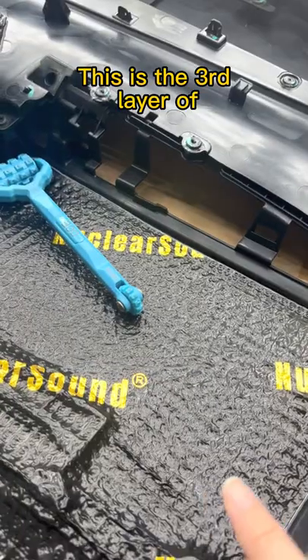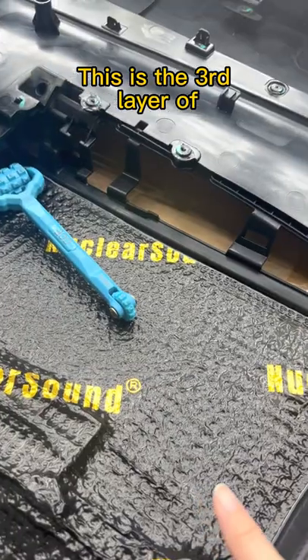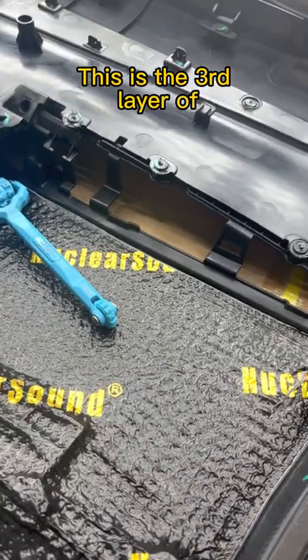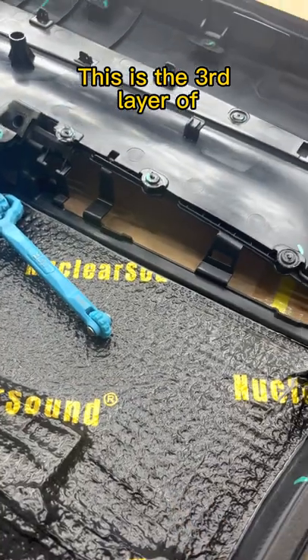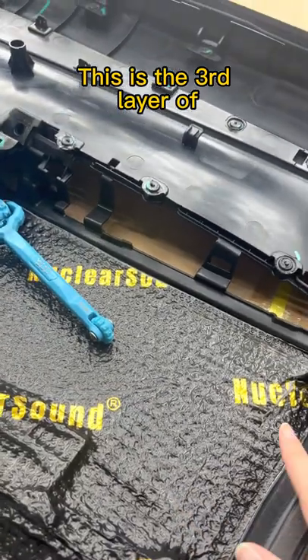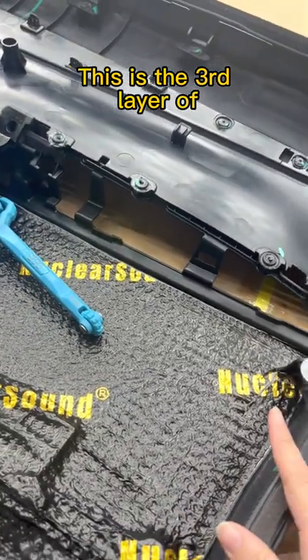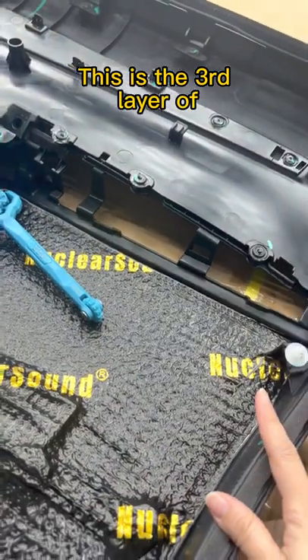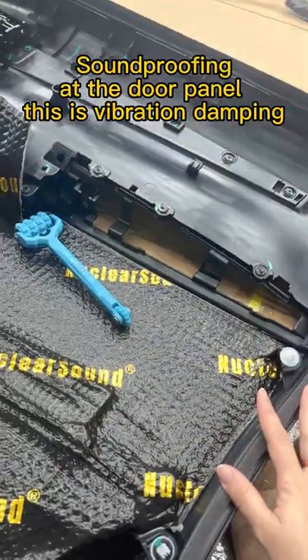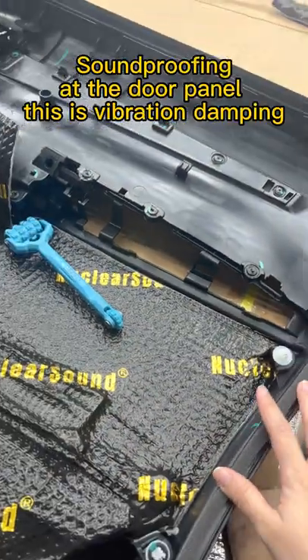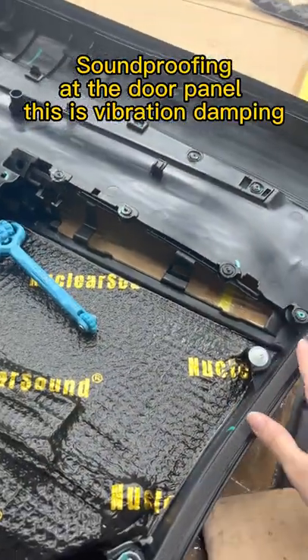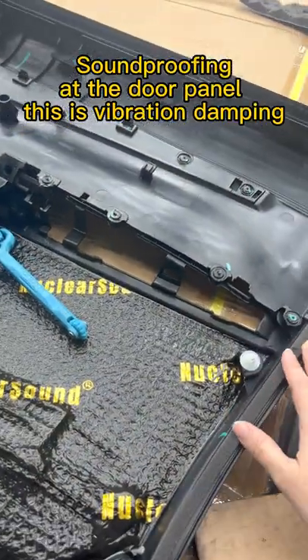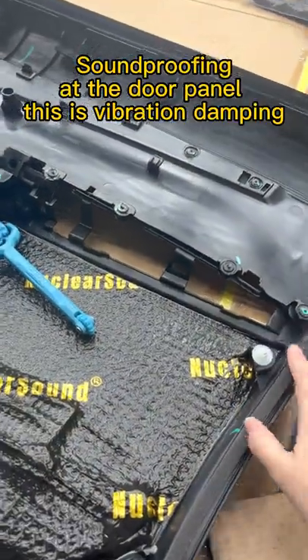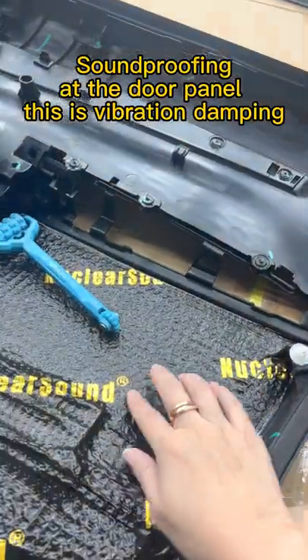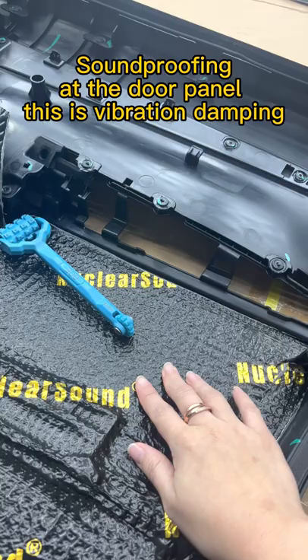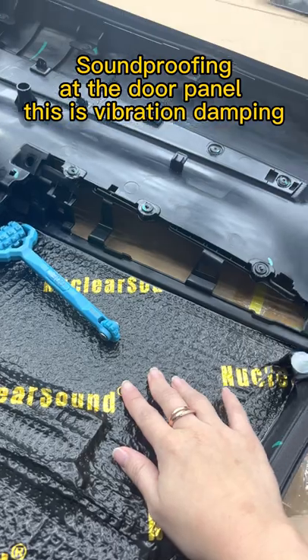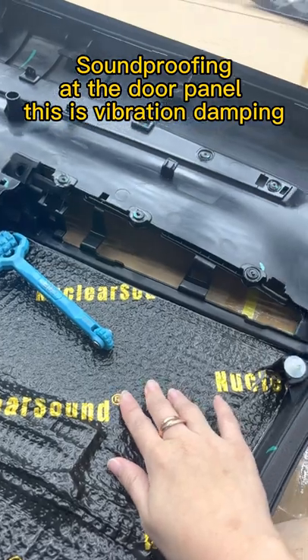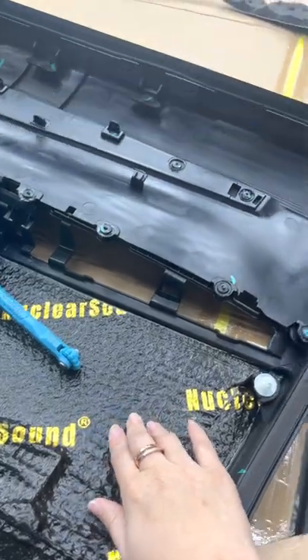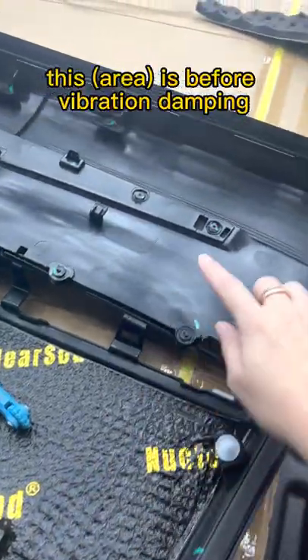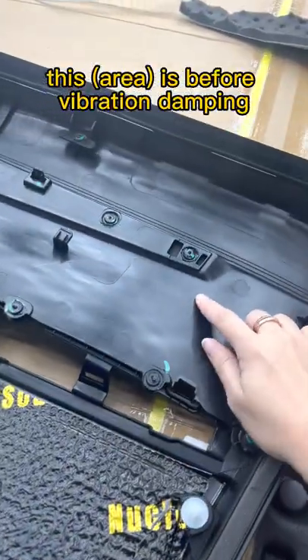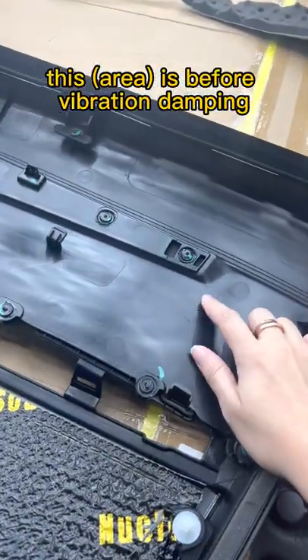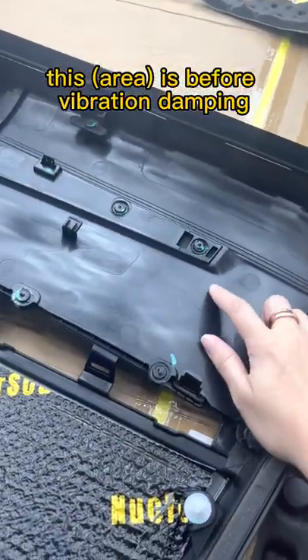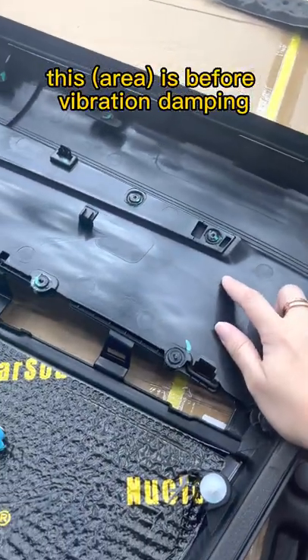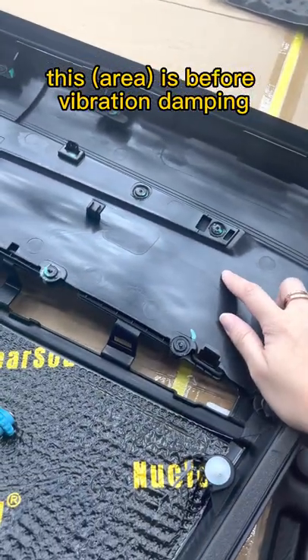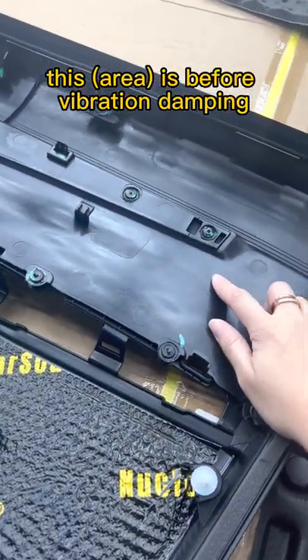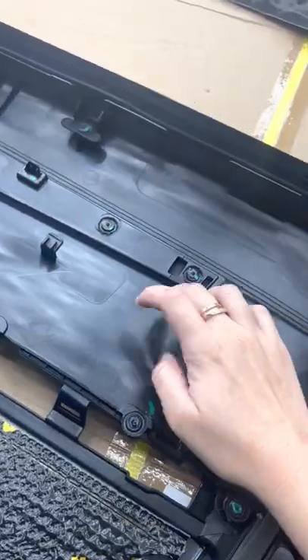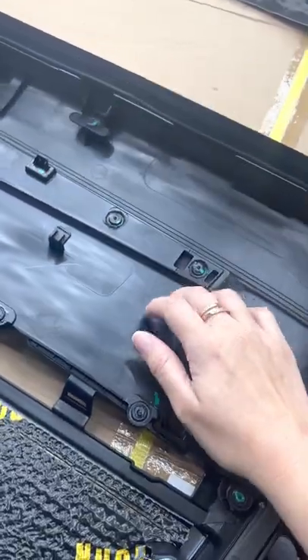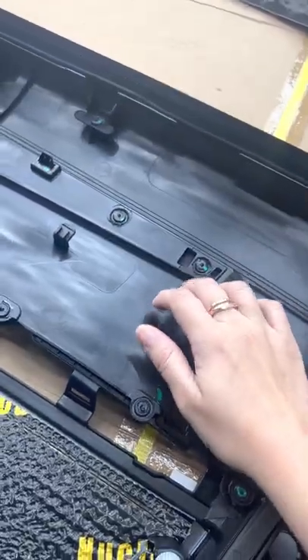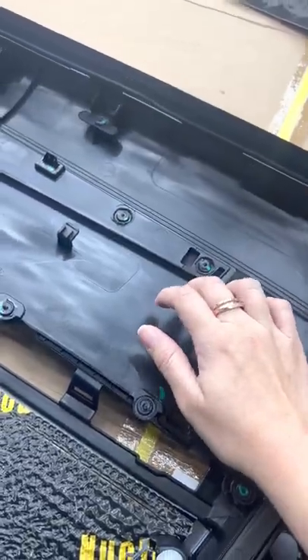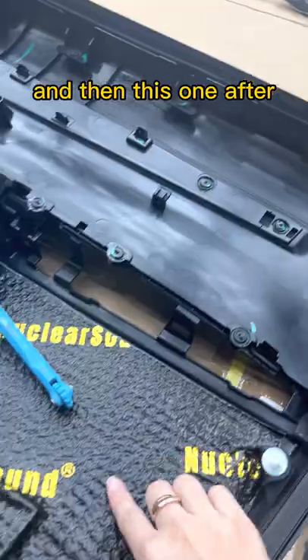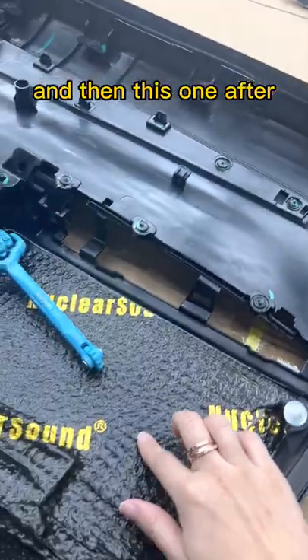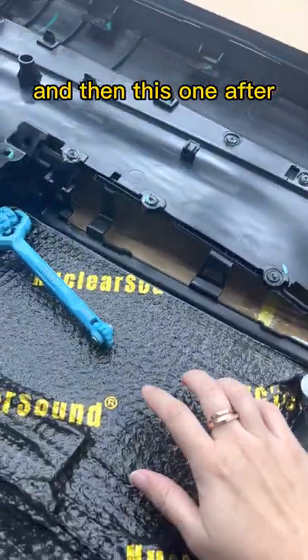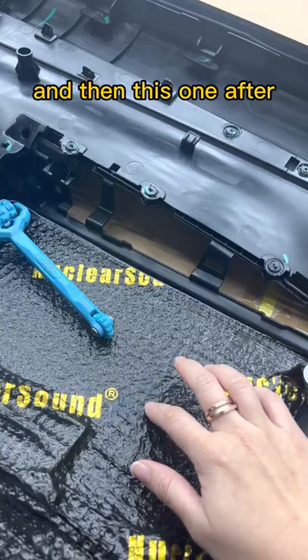This is the third layer of soundproofing at the door panel. This is Vibration Tamping. This one is before Vibration Tamping, and then this one after.